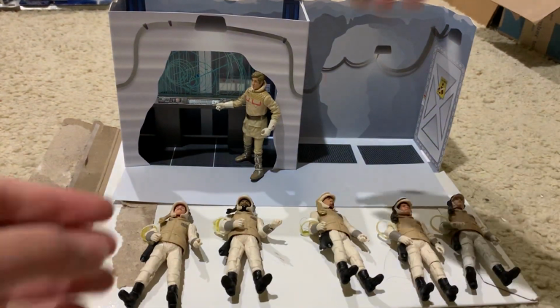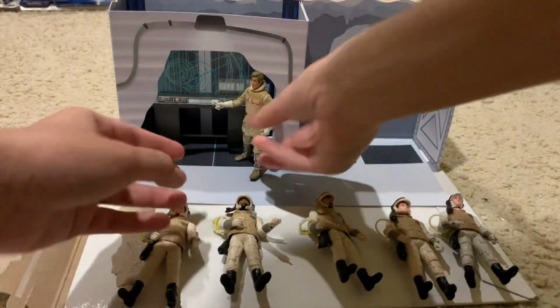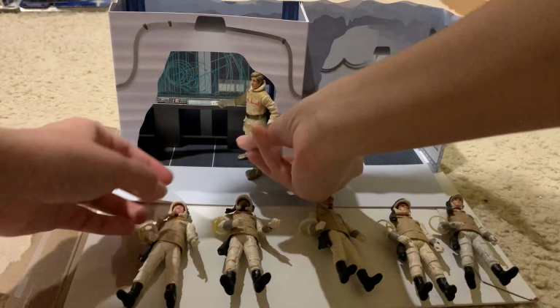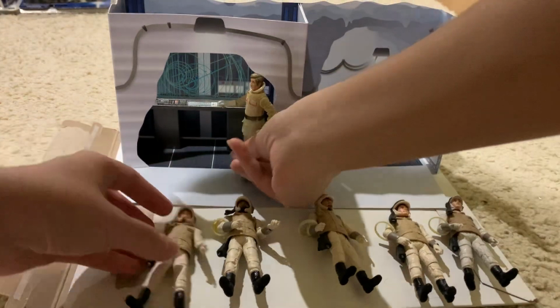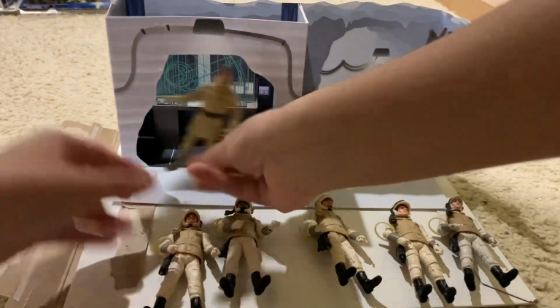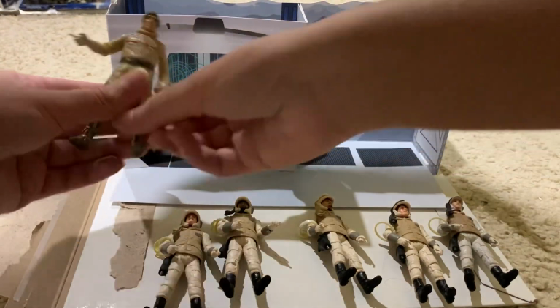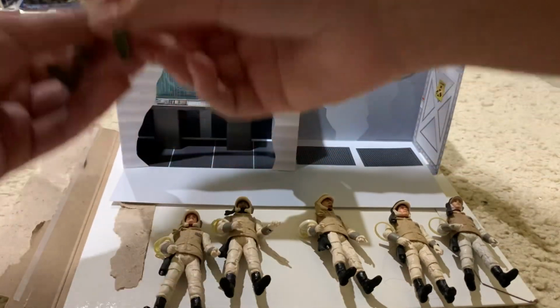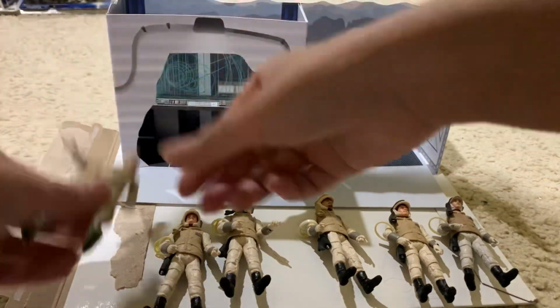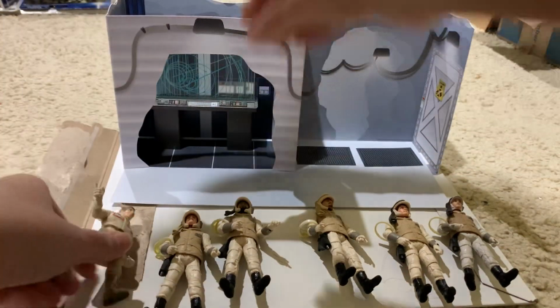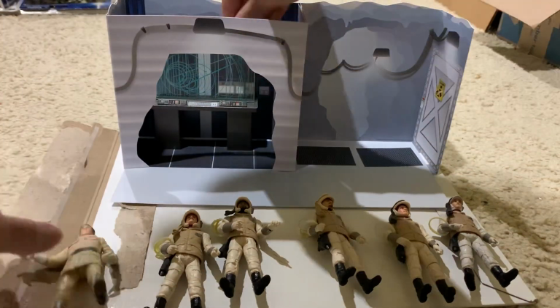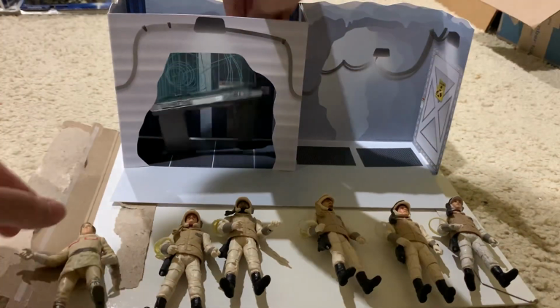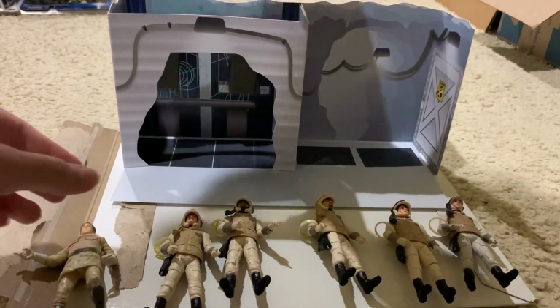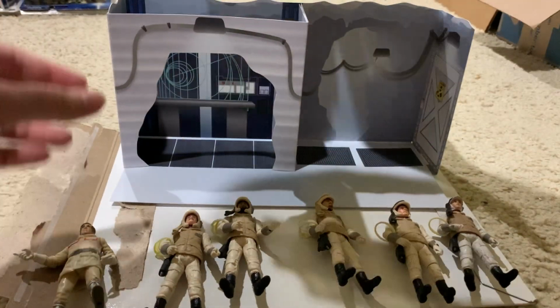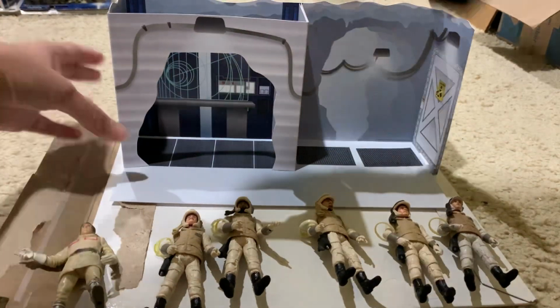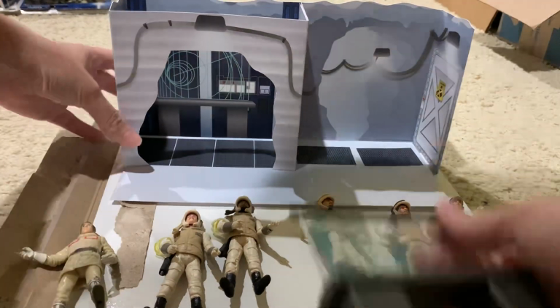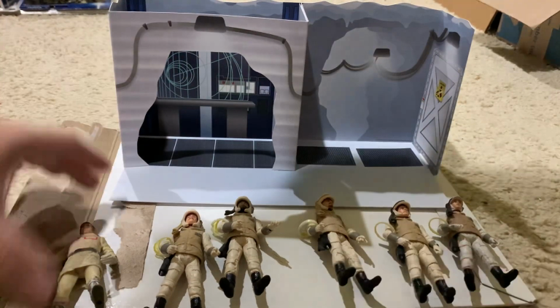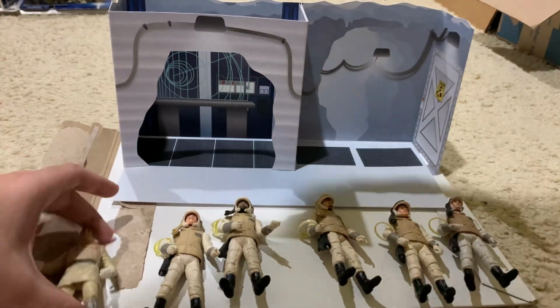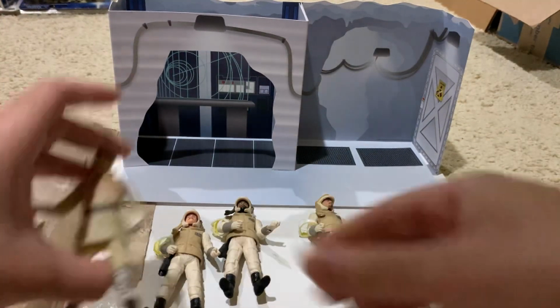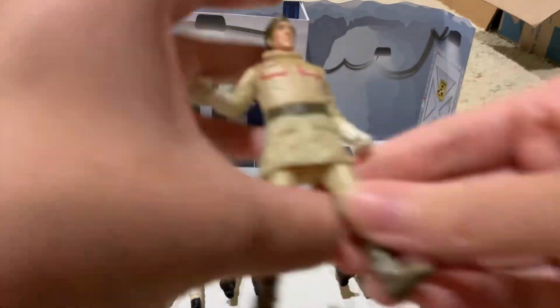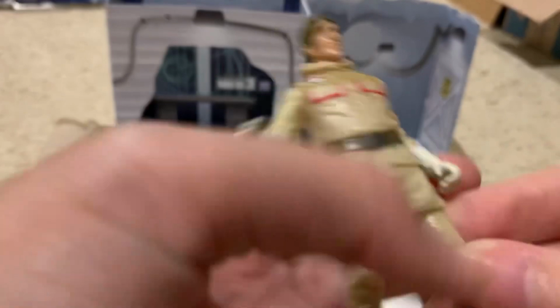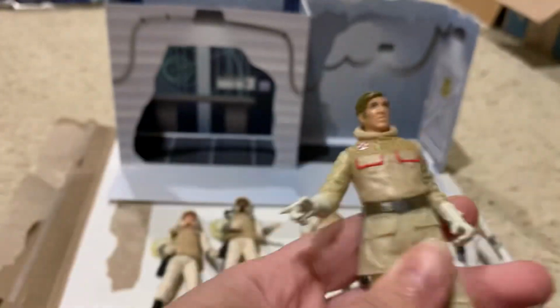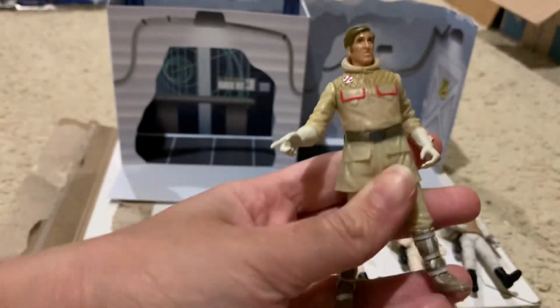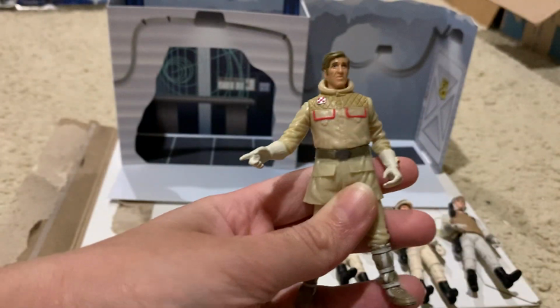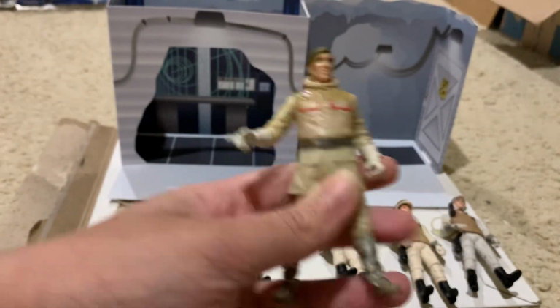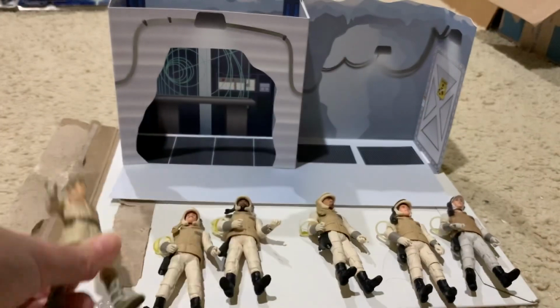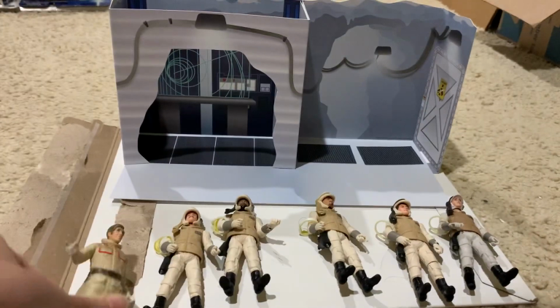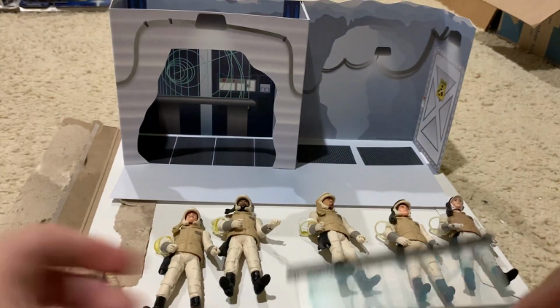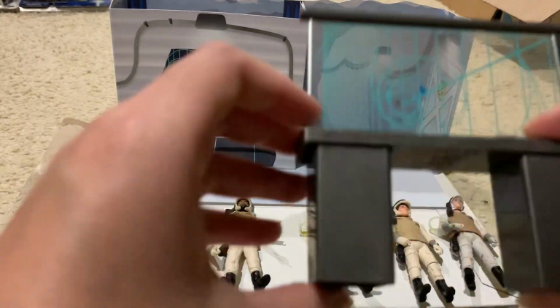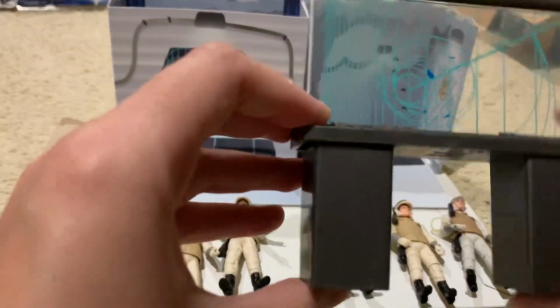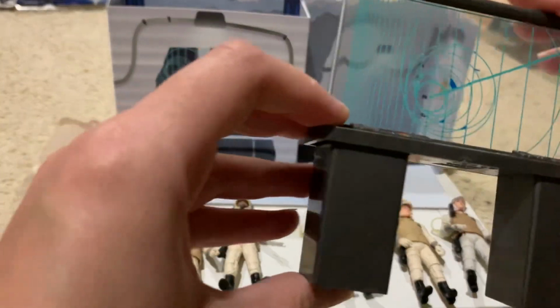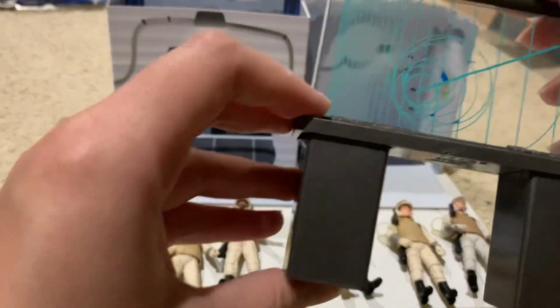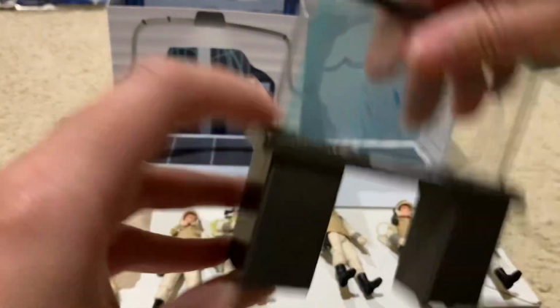I've recently bought this action figure for the diorama — it'll be reviewed on my channel soon — and it's like to scale for everything.